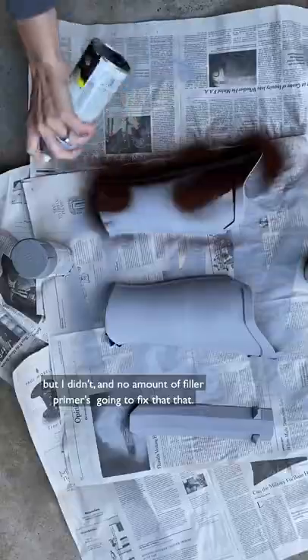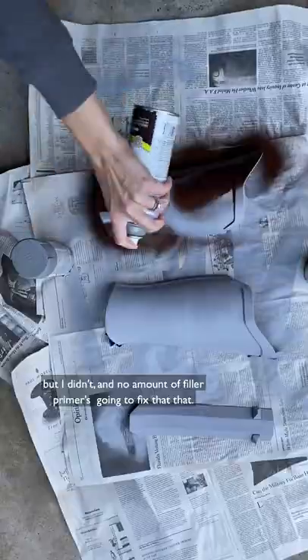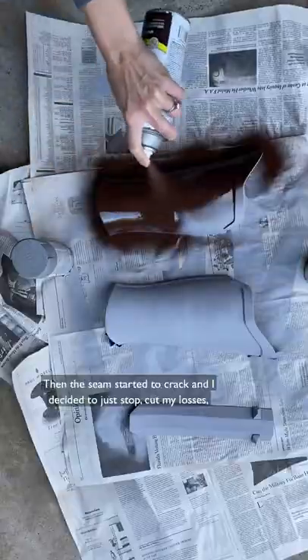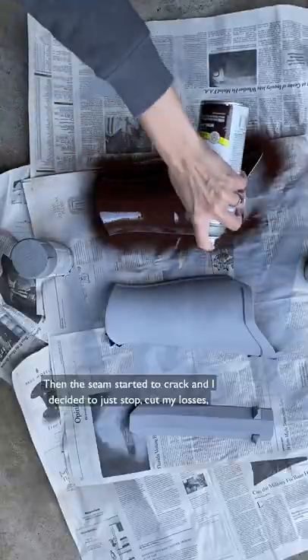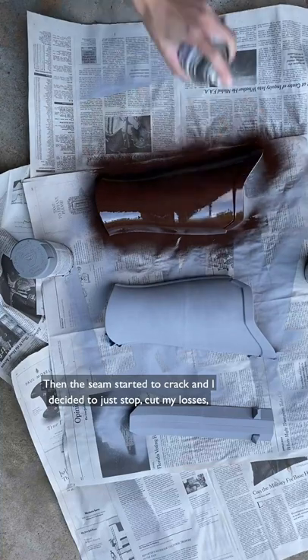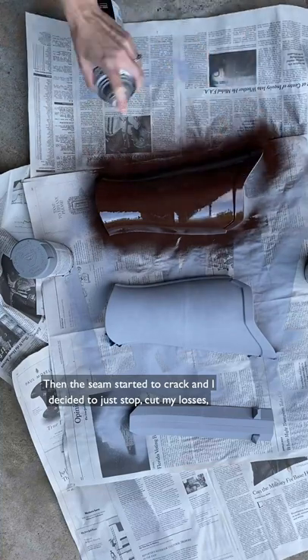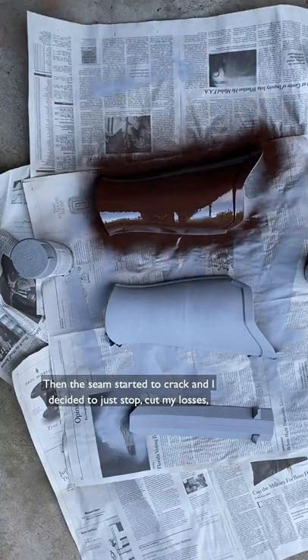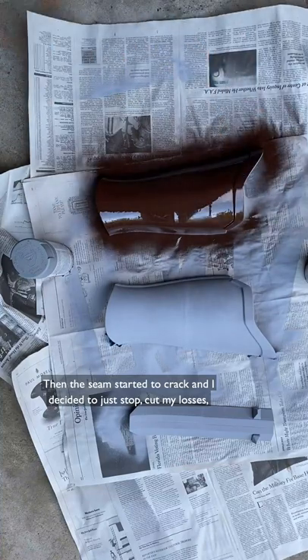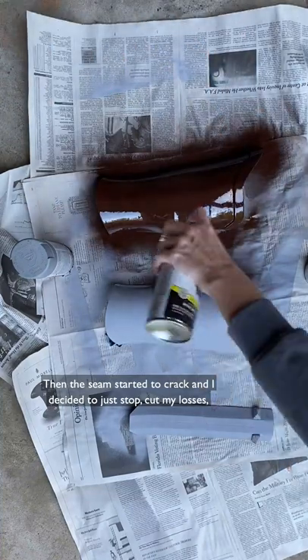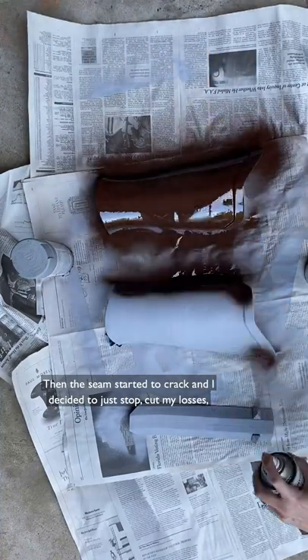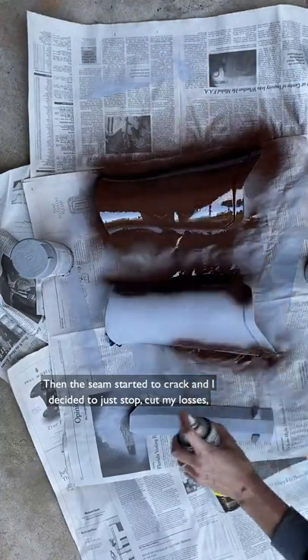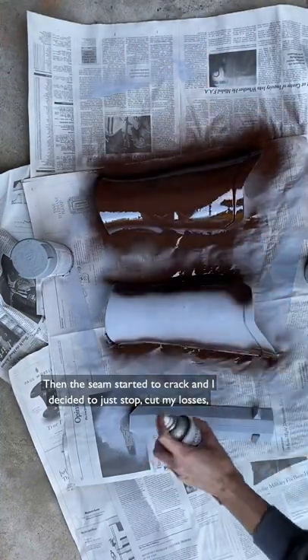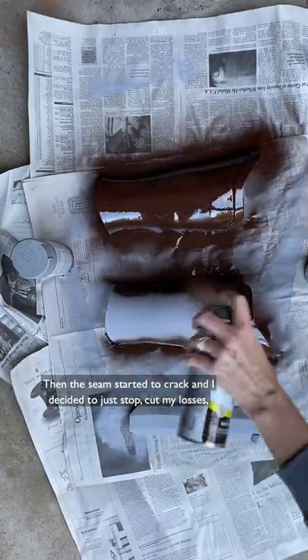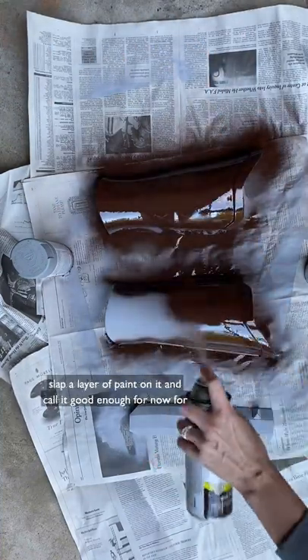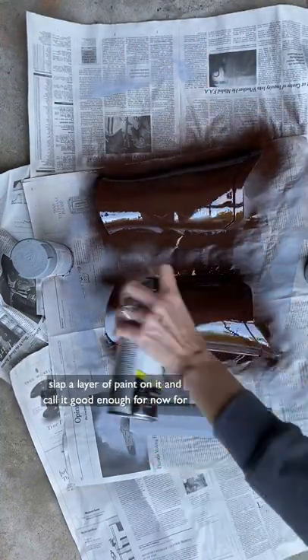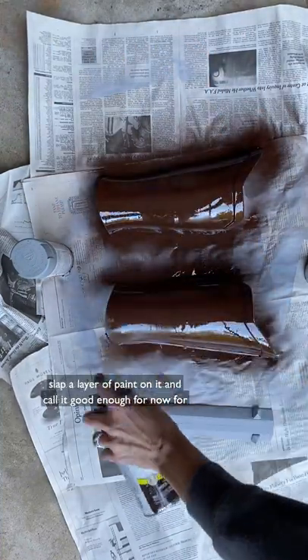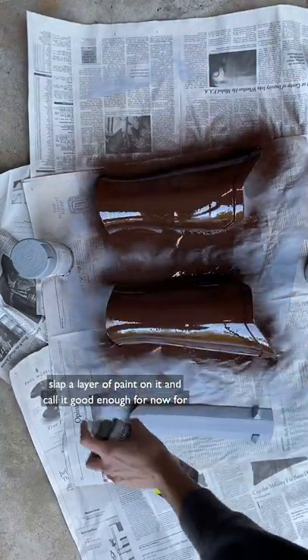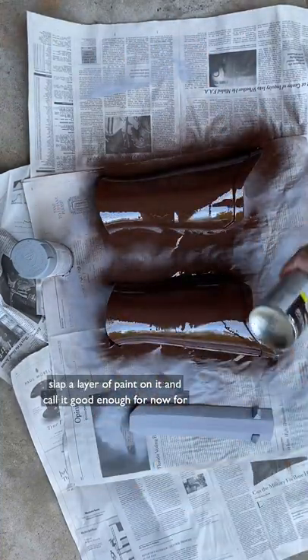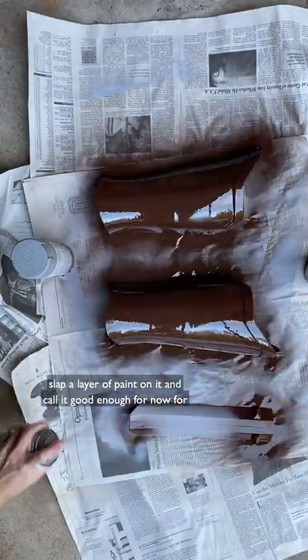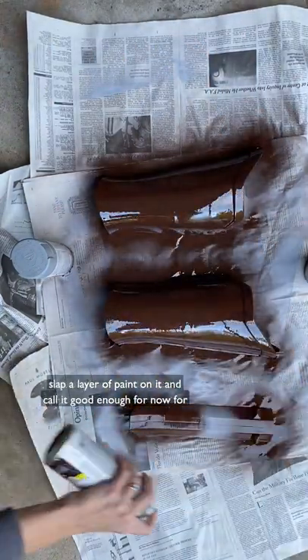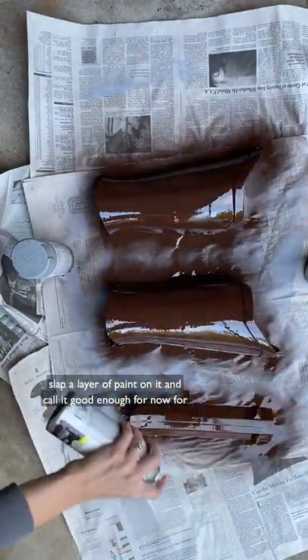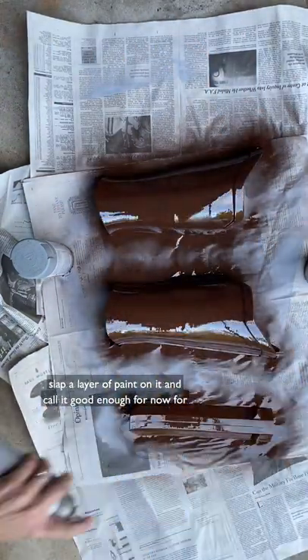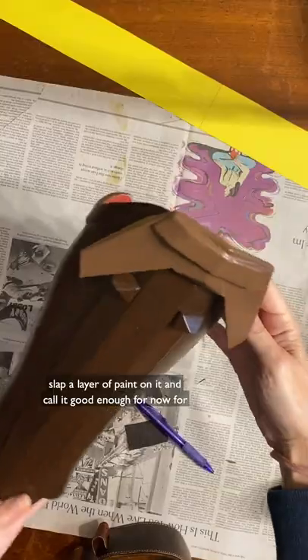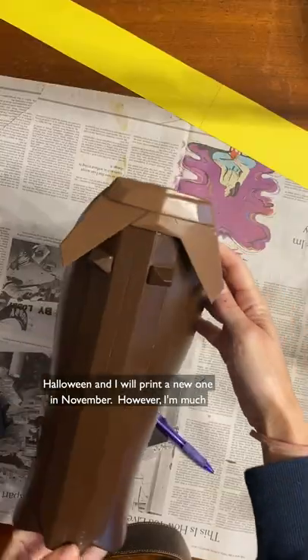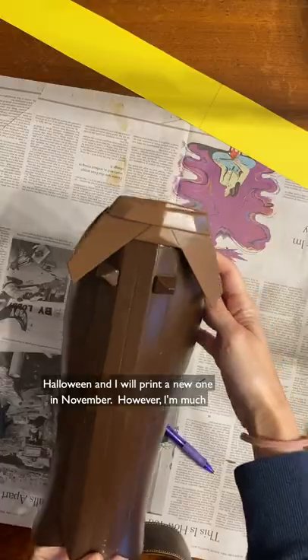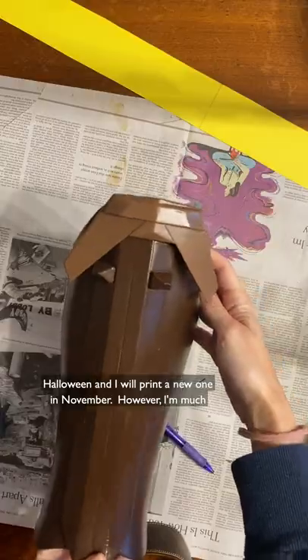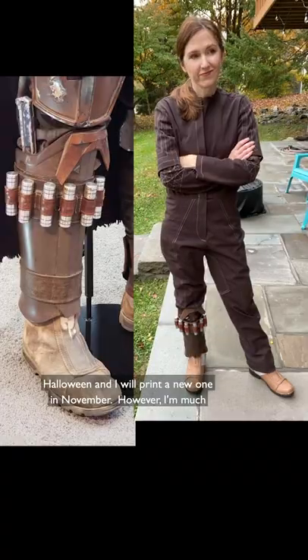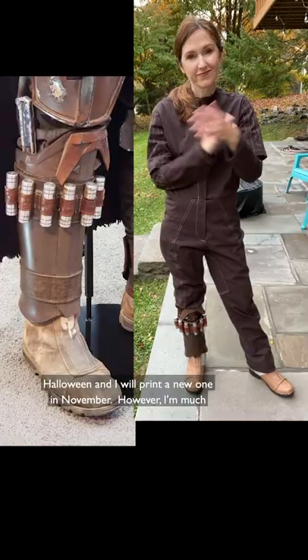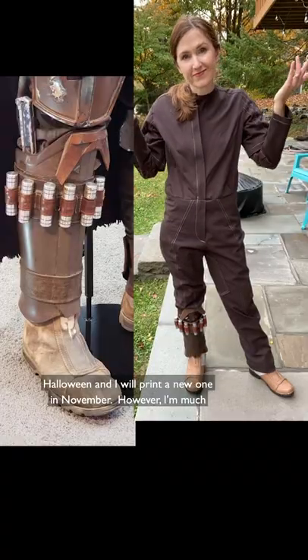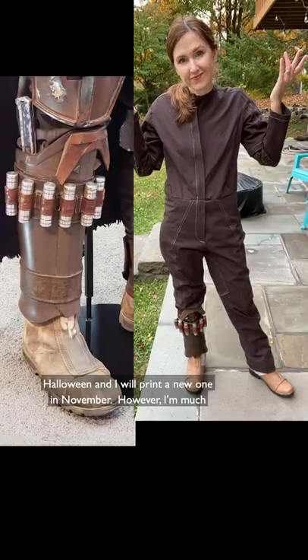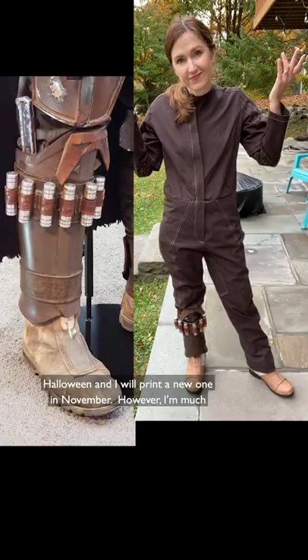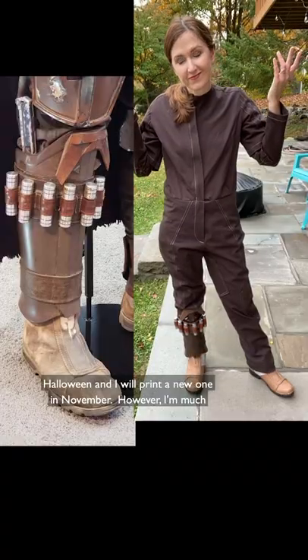Then the seam started to crack, and I decided to just stop, cut my losses, slap a layer of paint on it, and call it good enough for now for Halloween. I will print a new one in November.